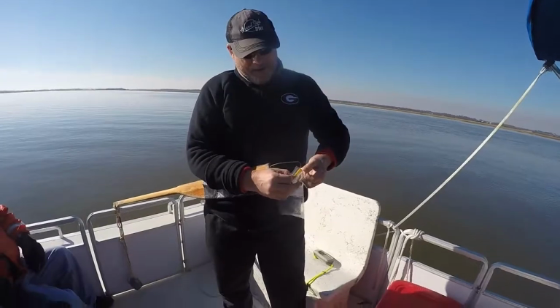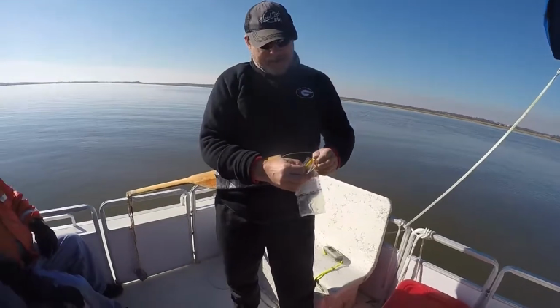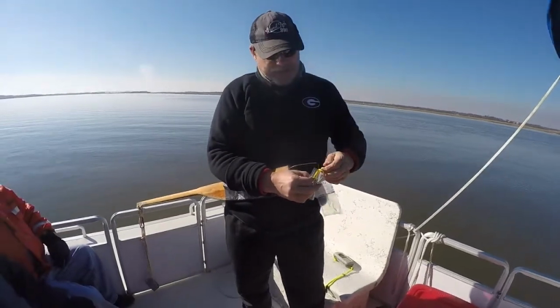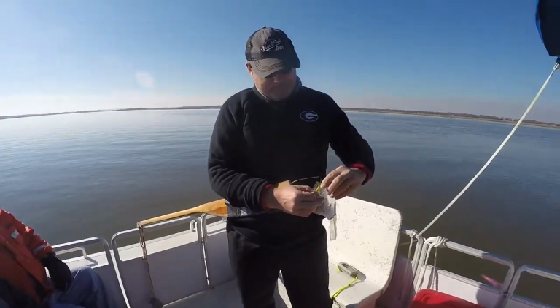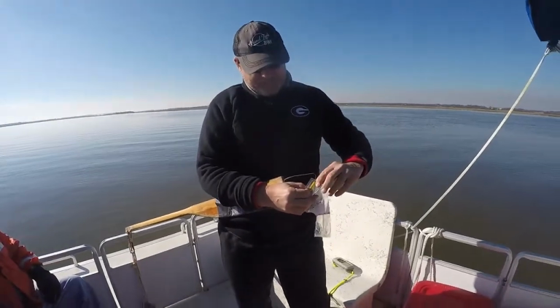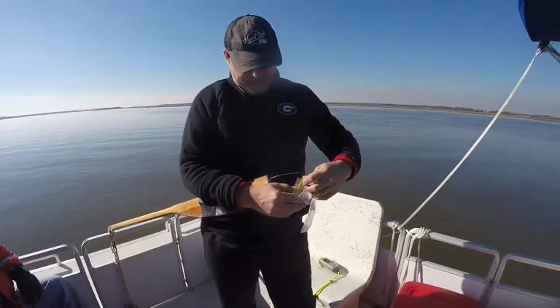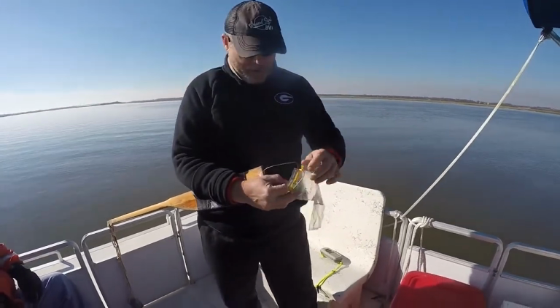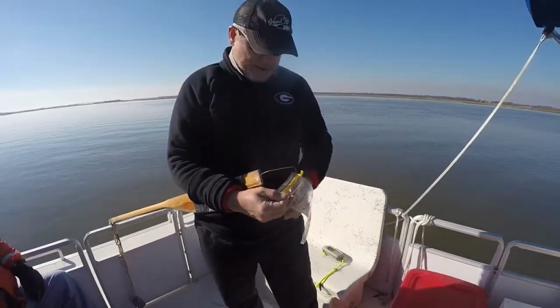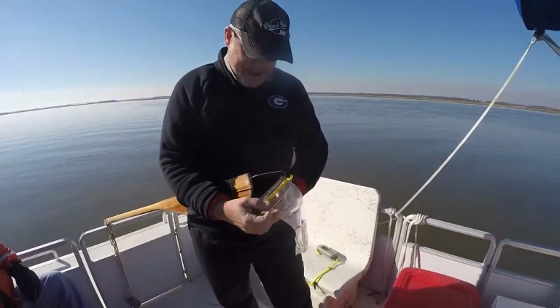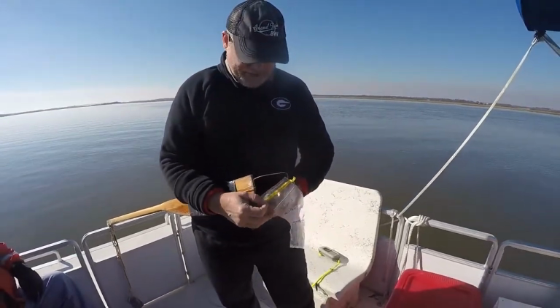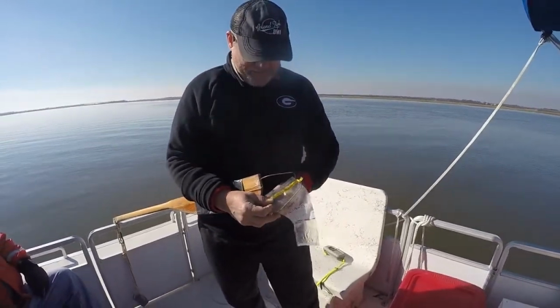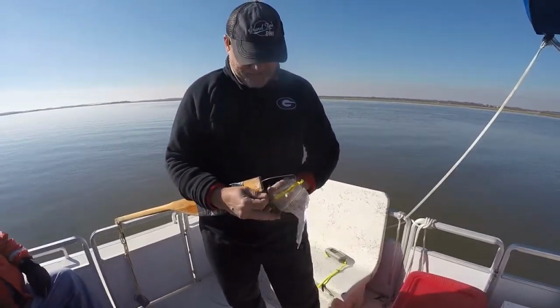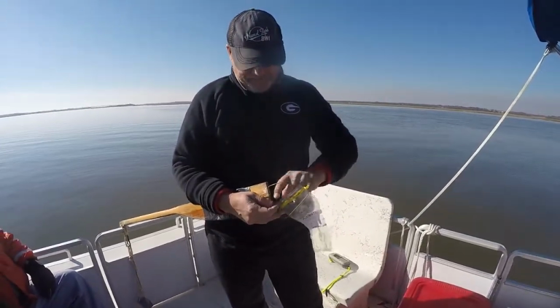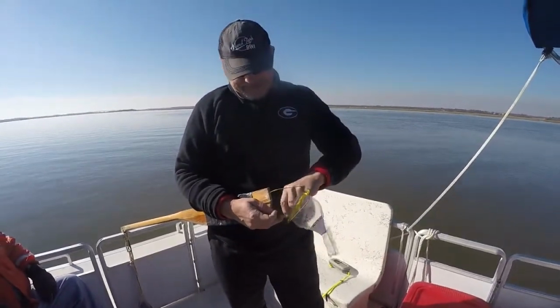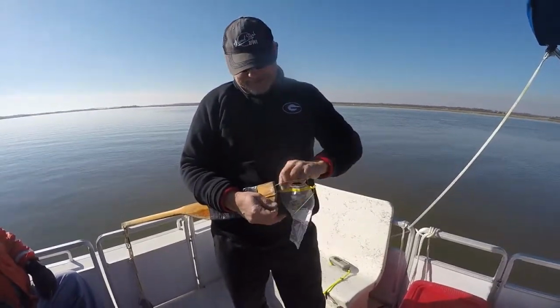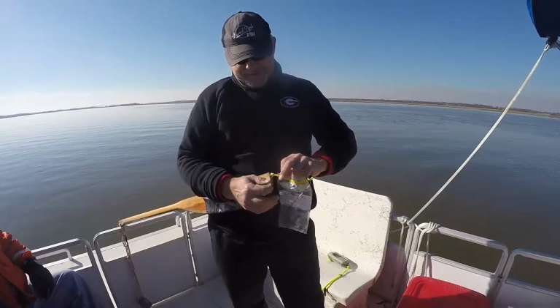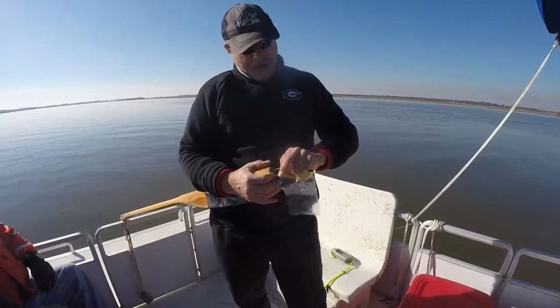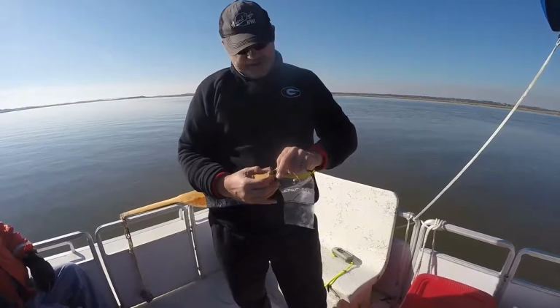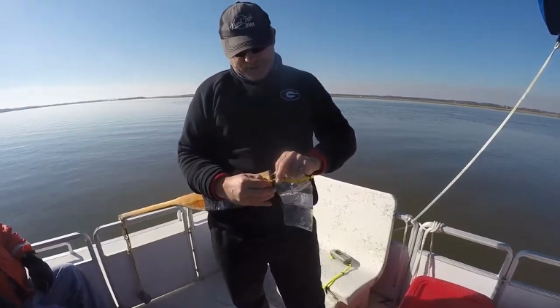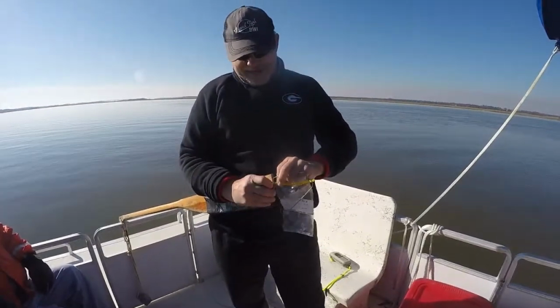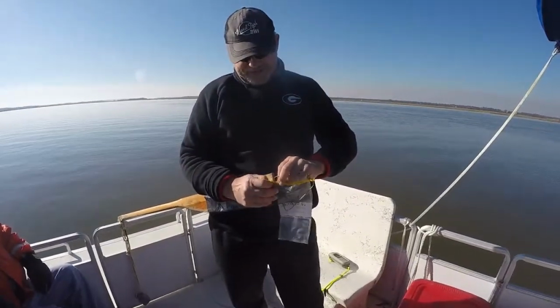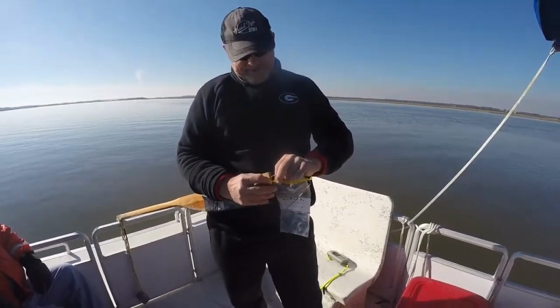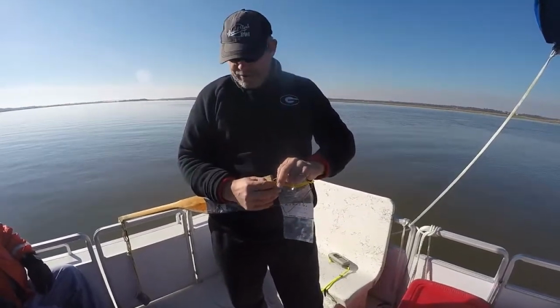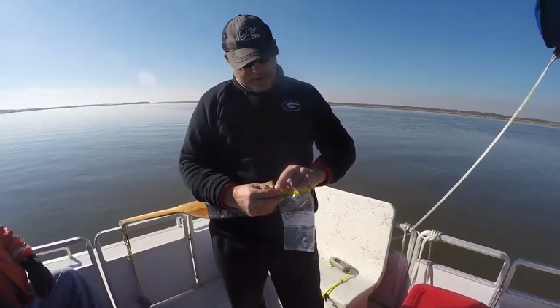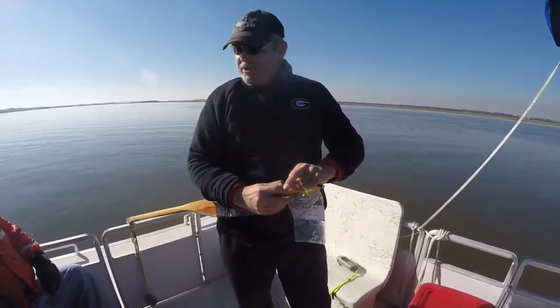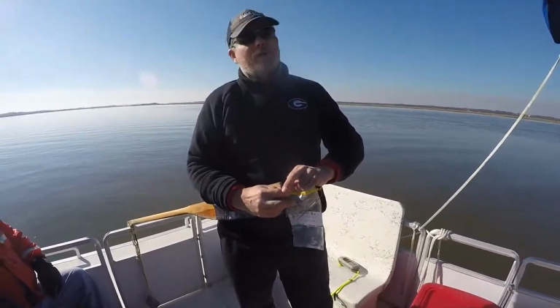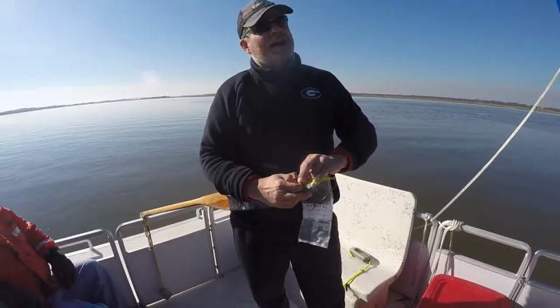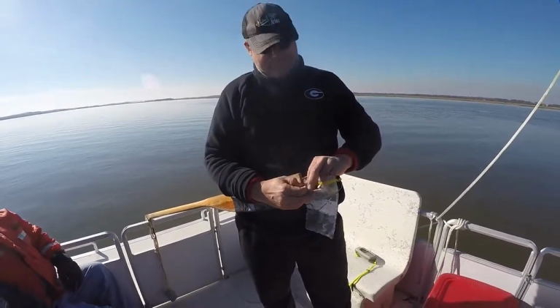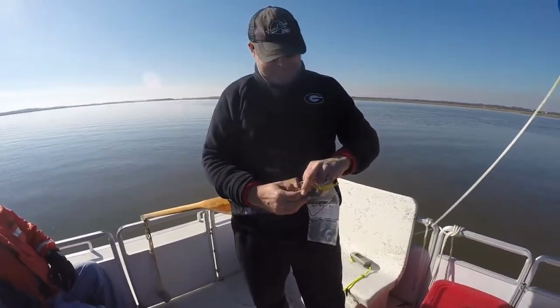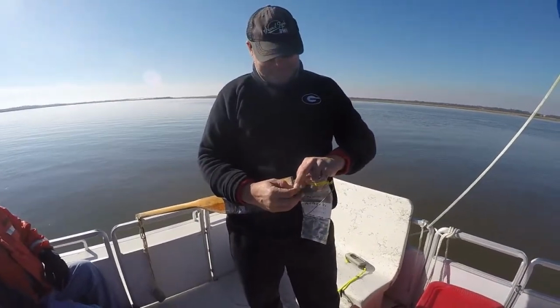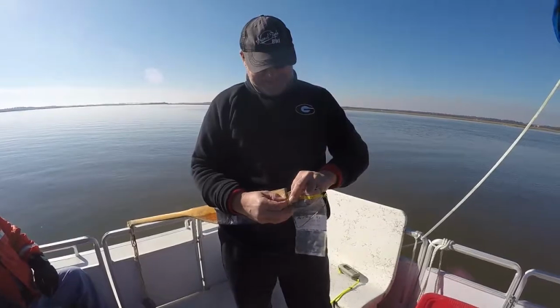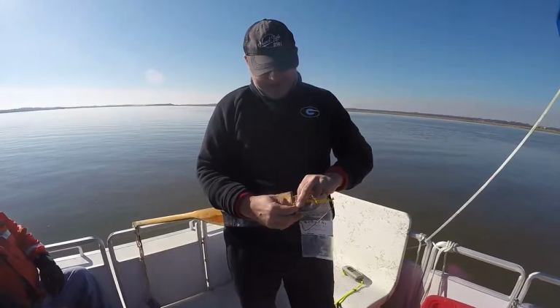We attach it, going around twice. Twice — not once, but twice. Not three times. You don't have enough; you run out of wire.